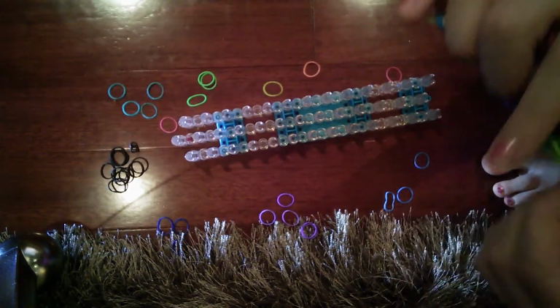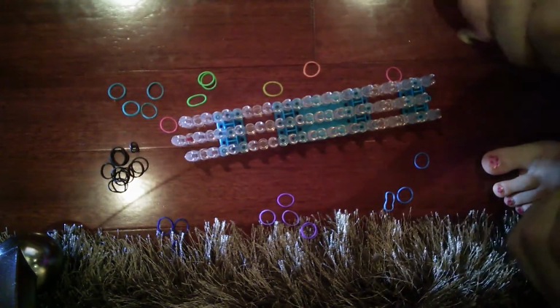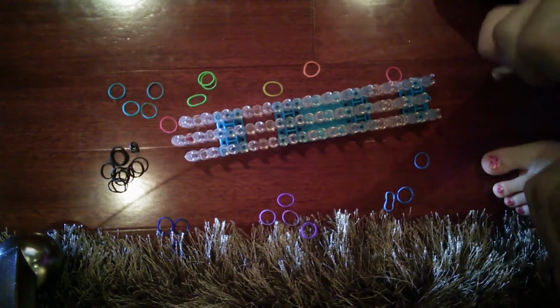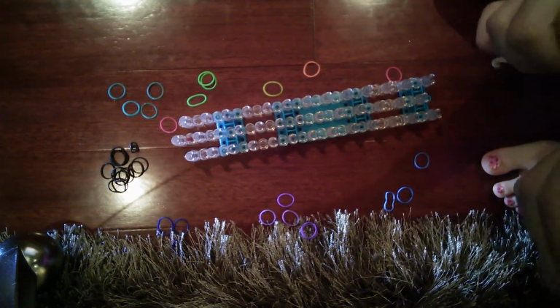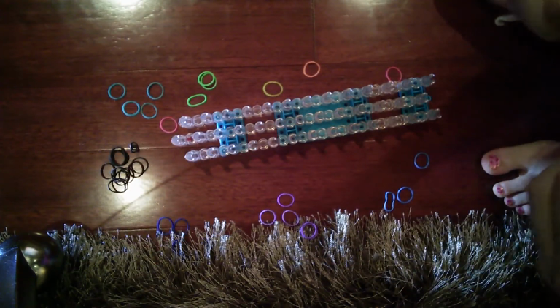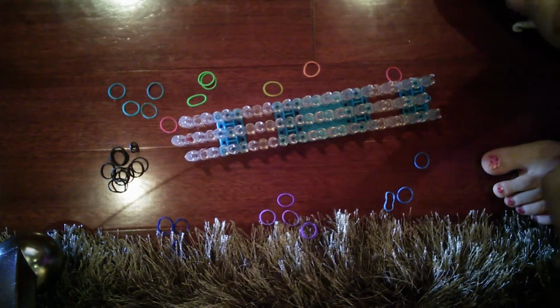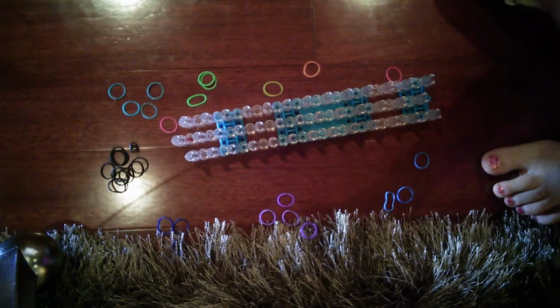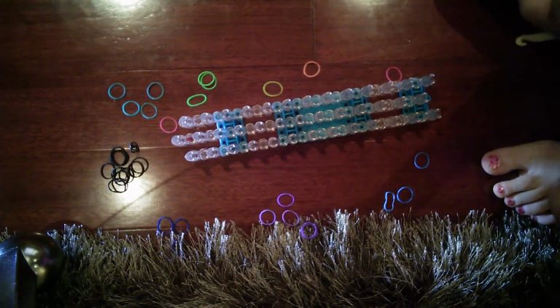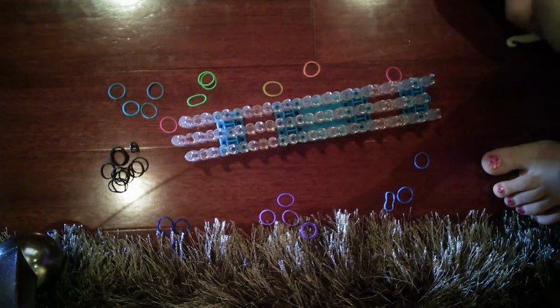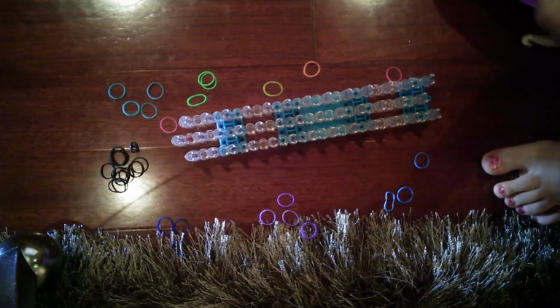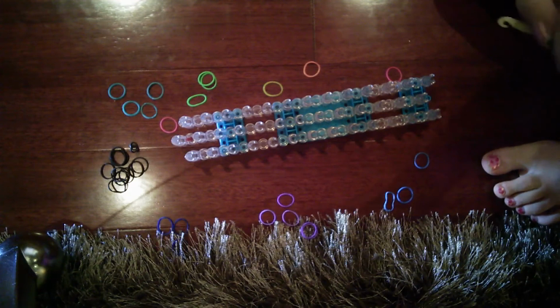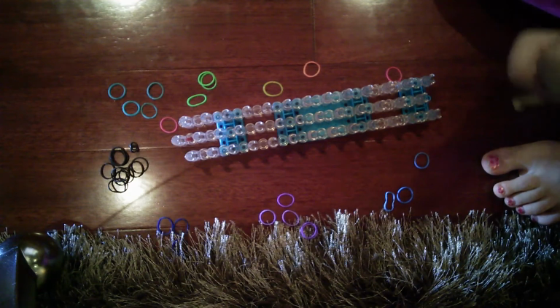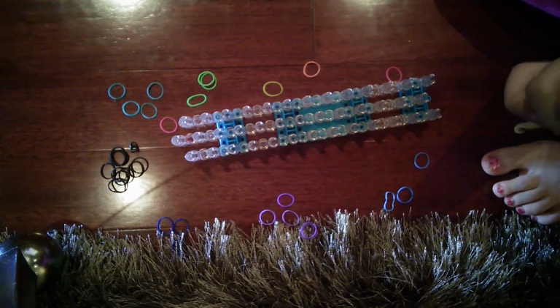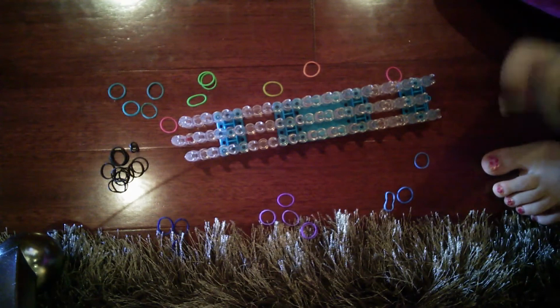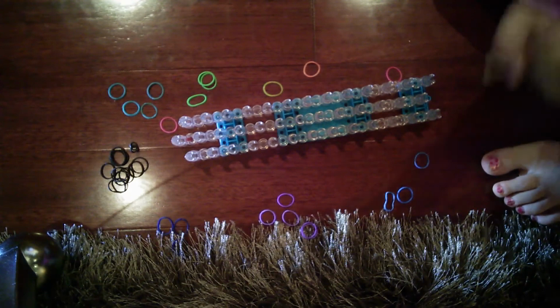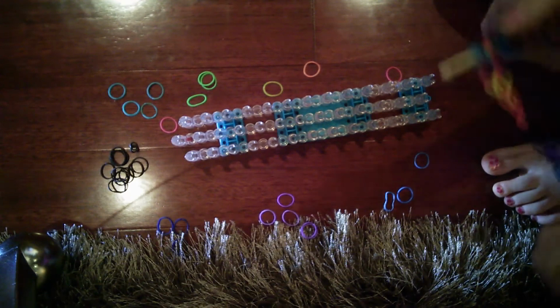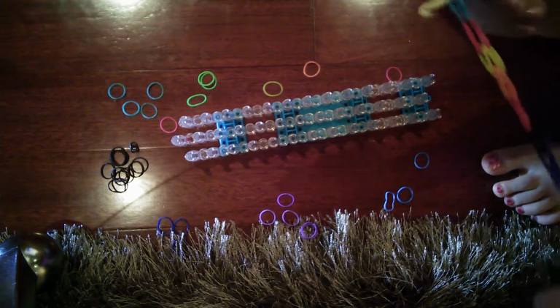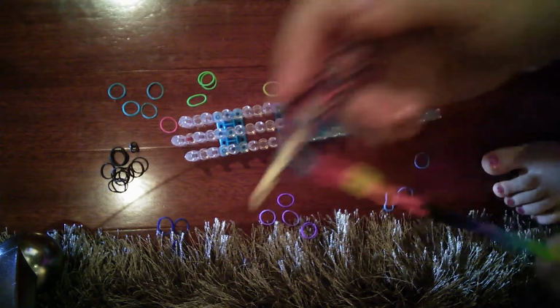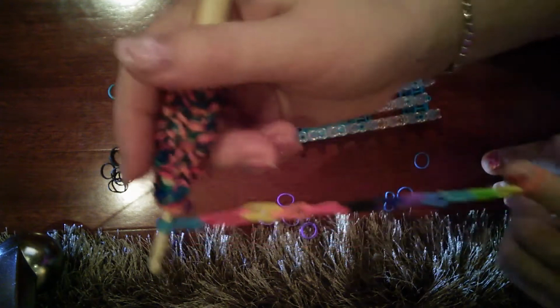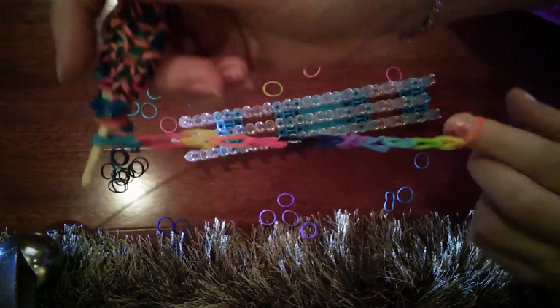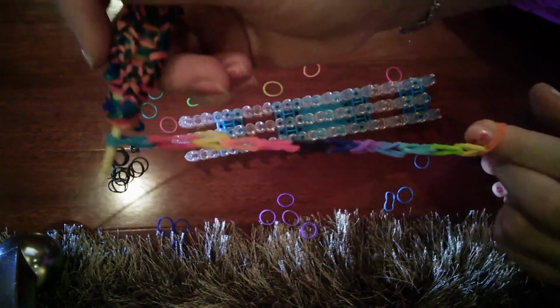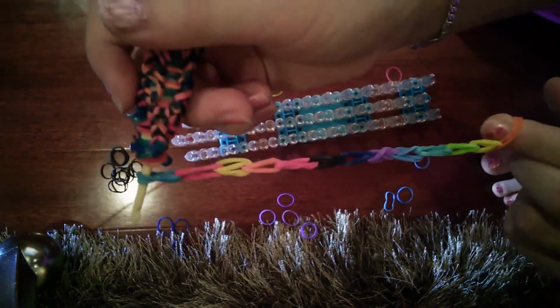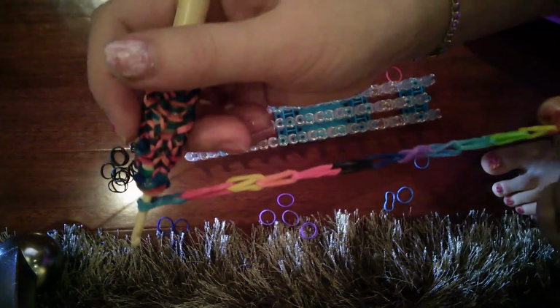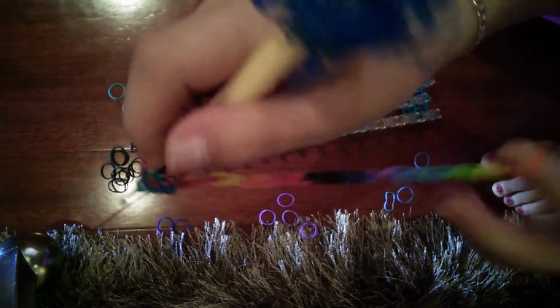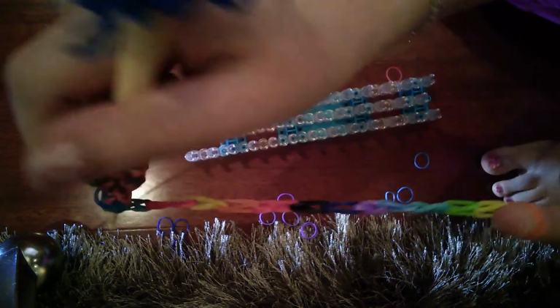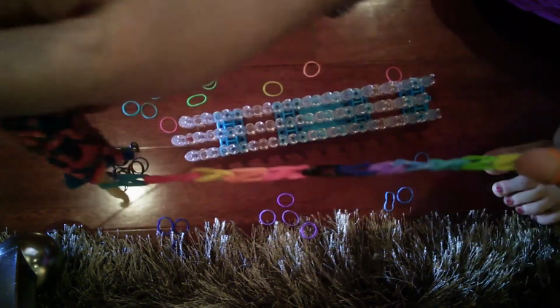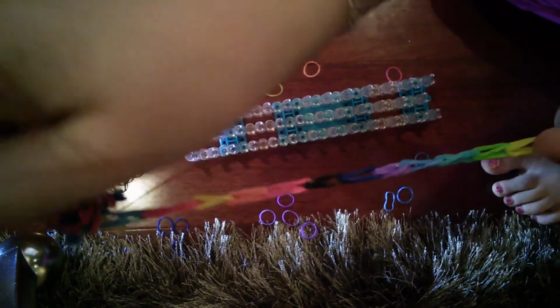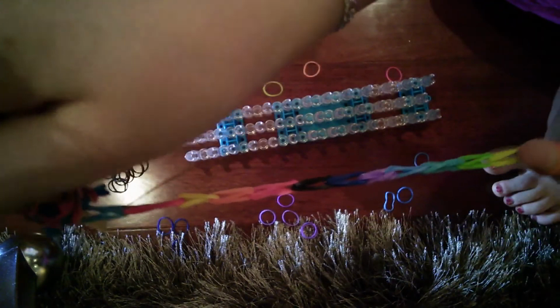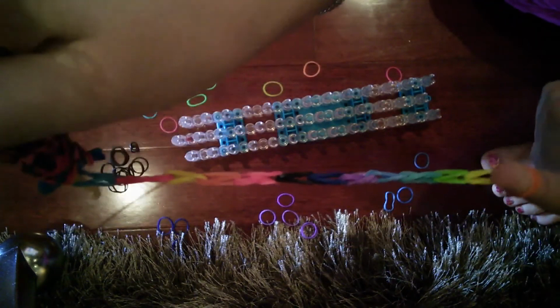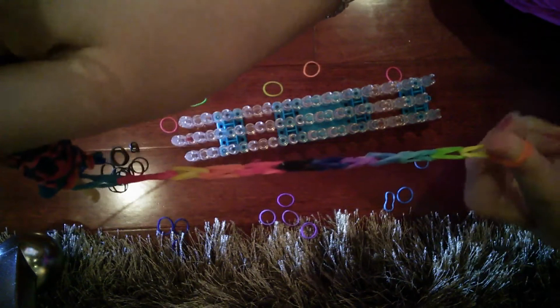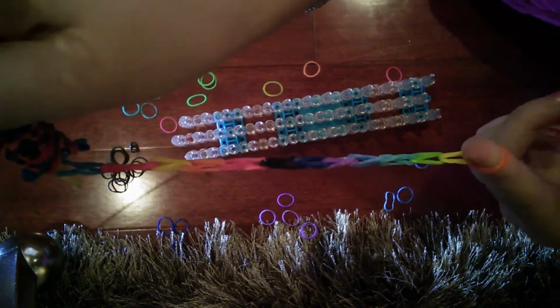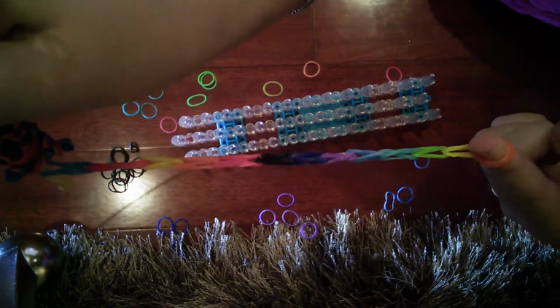I hope you guys enjoy this quick, easy tutorial on how to make a single rainbow loom bracelet. Thank you for watching everybody!